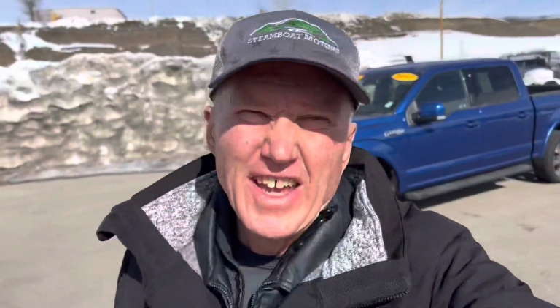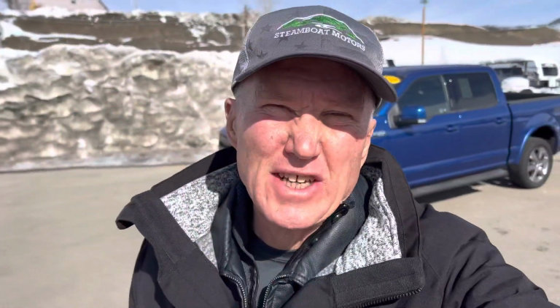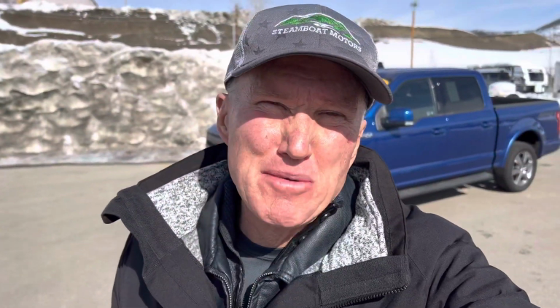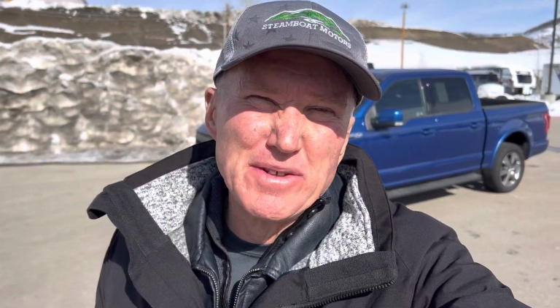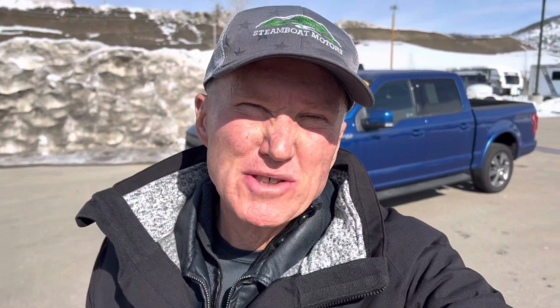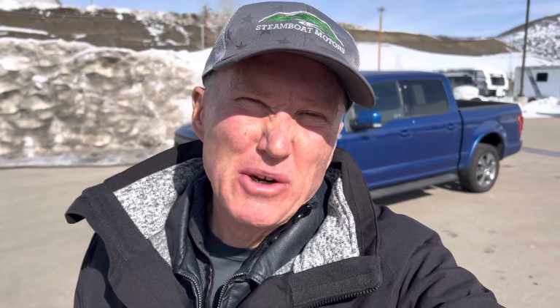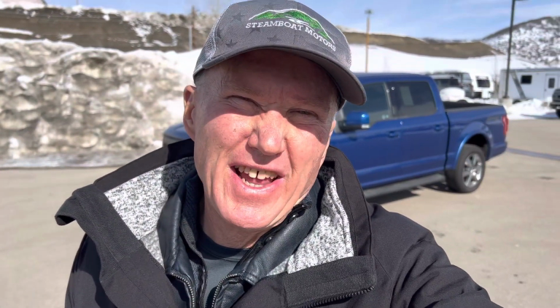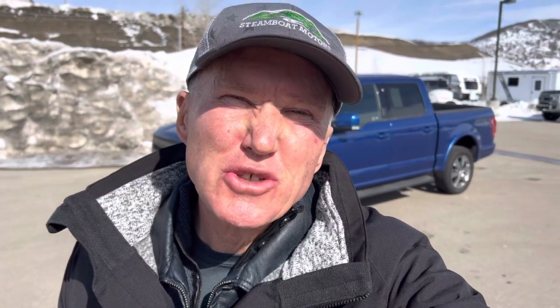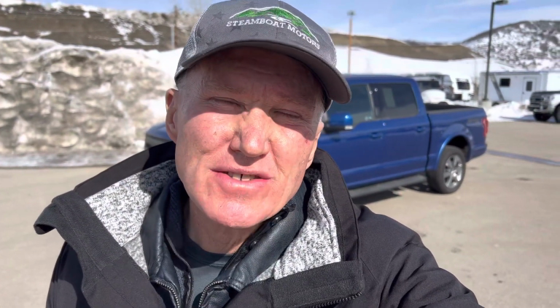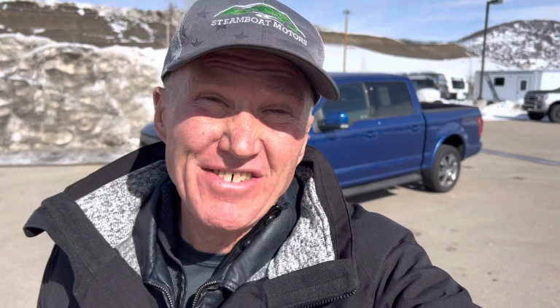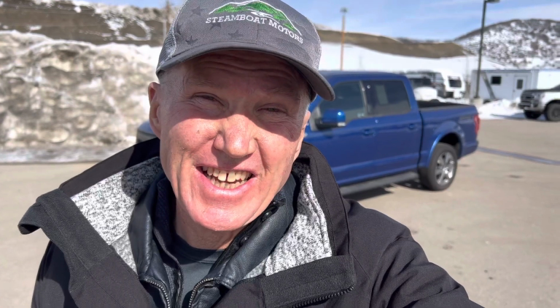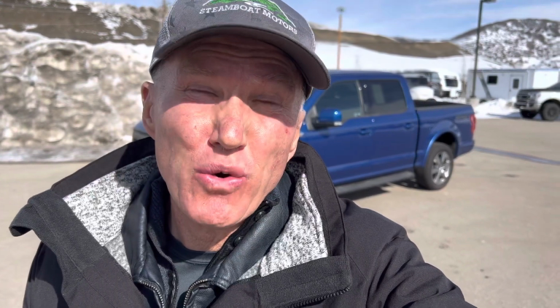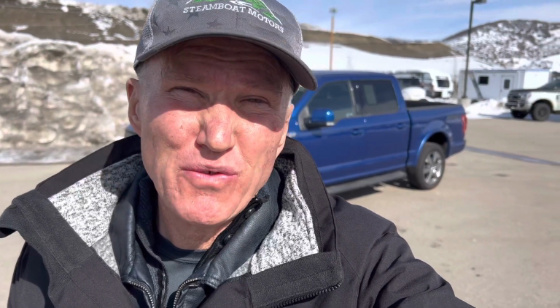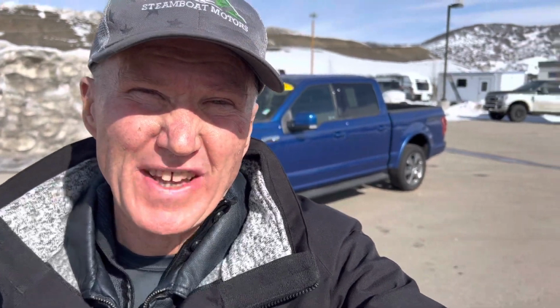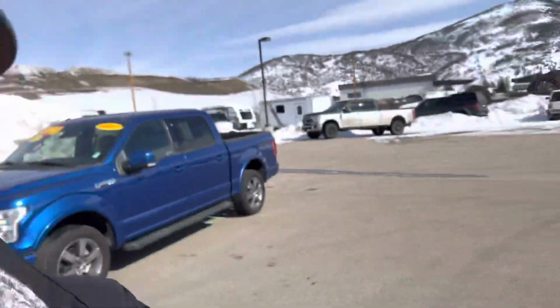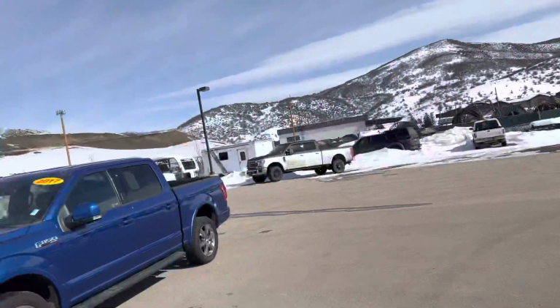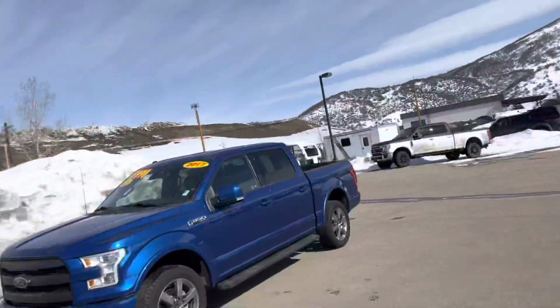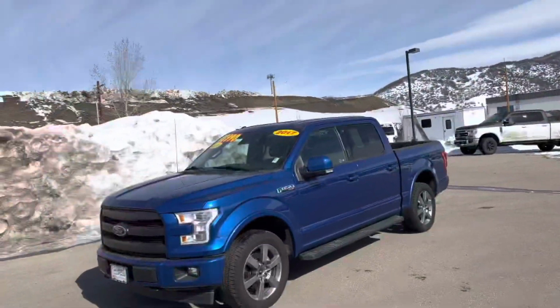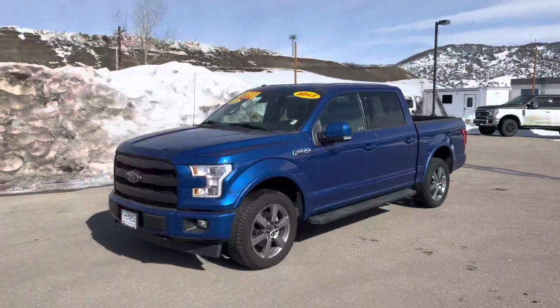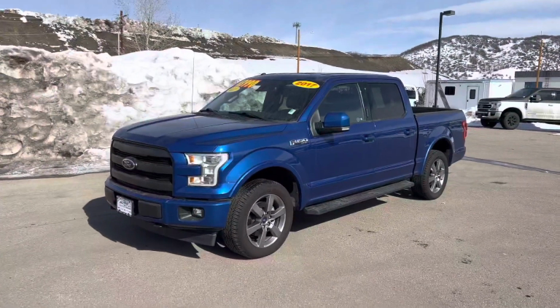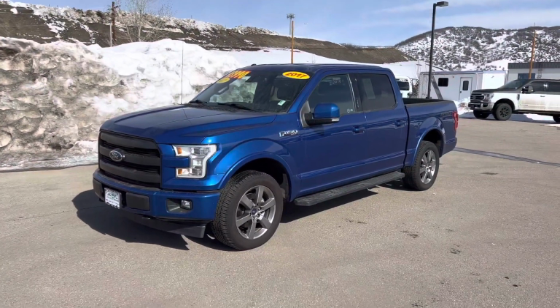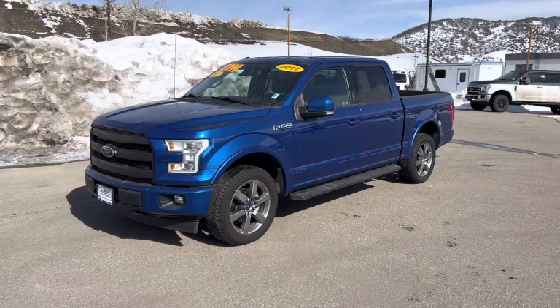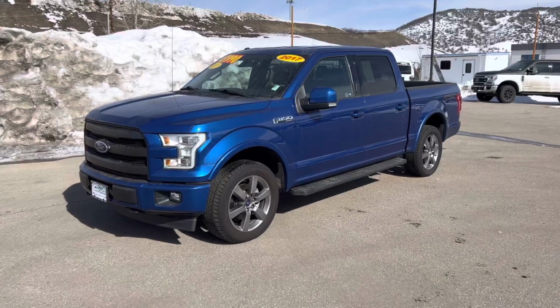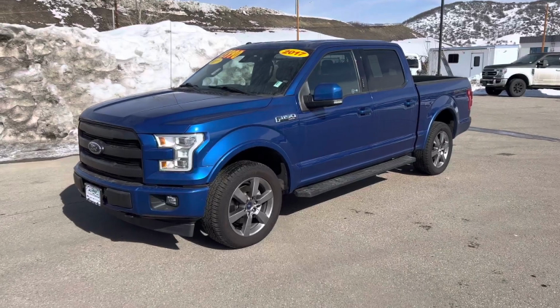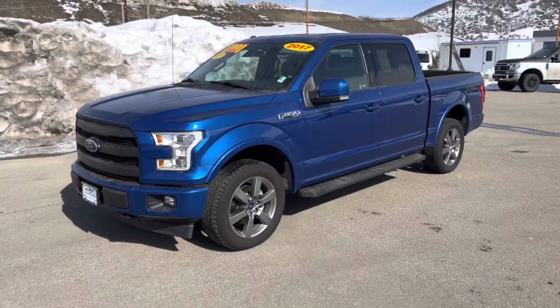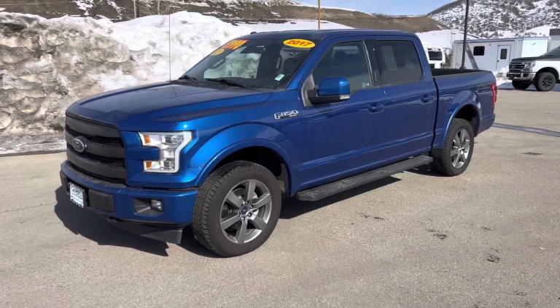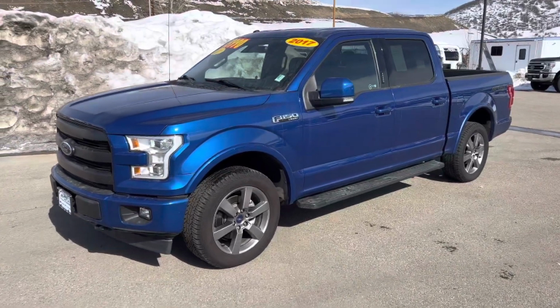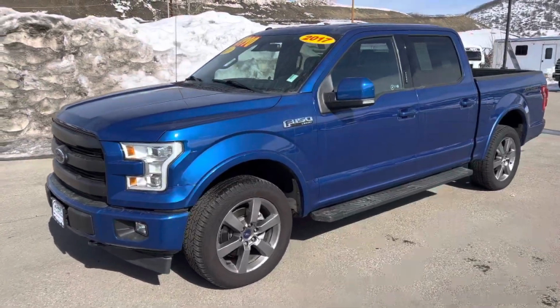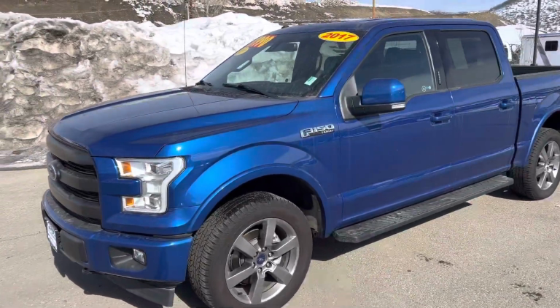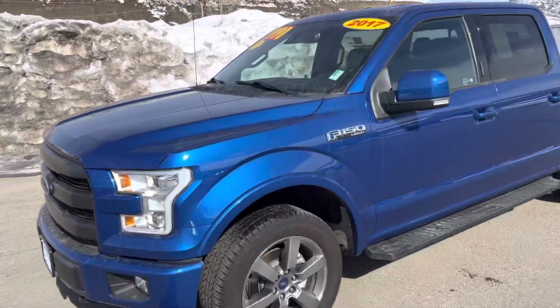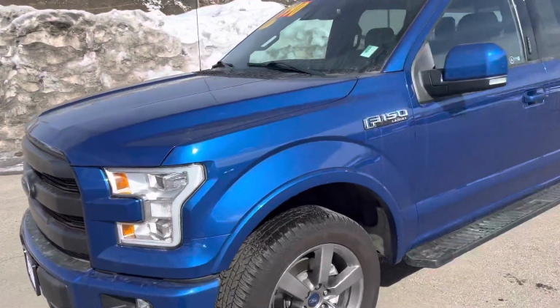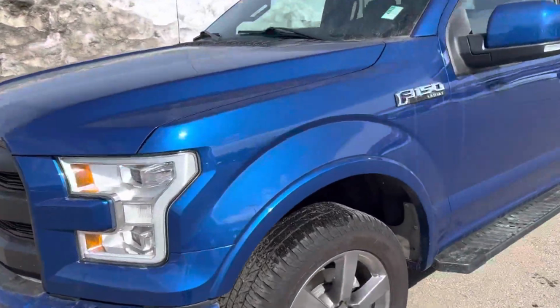Hey Shawn, it's Robert here at Steamboat Motors. I want to share with you today this 2017 Ford F-150. This one is a Lariat — a 2017 sport package, so there's not a lot of chrome going on here, but a very handsome appearance.